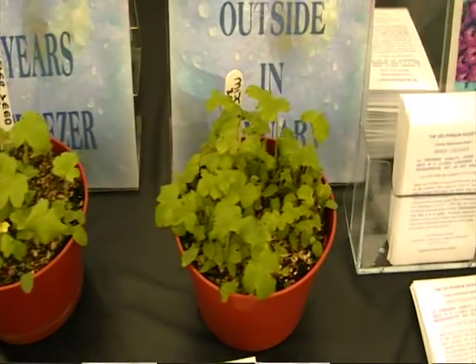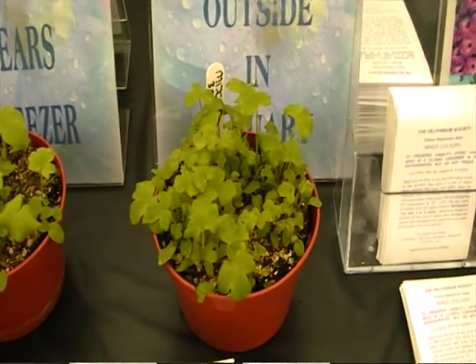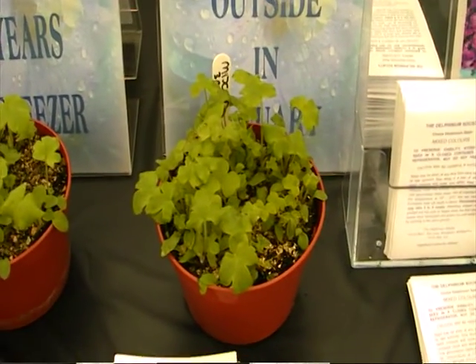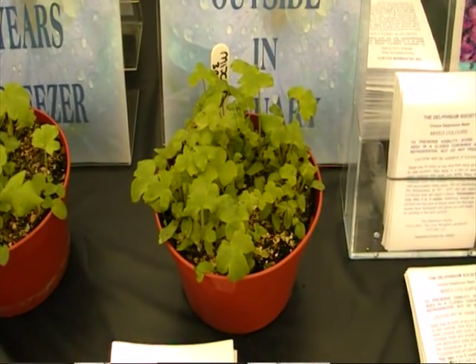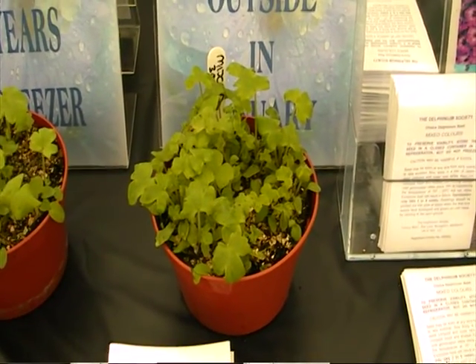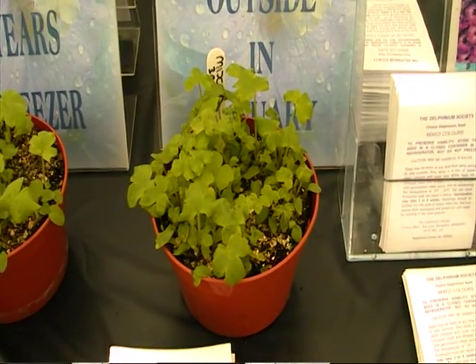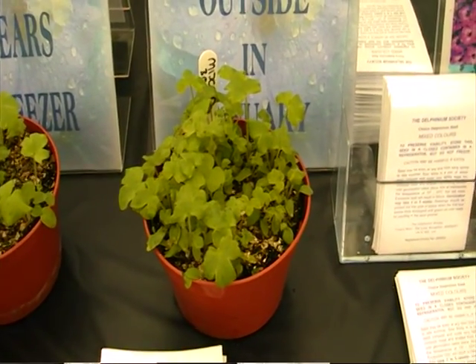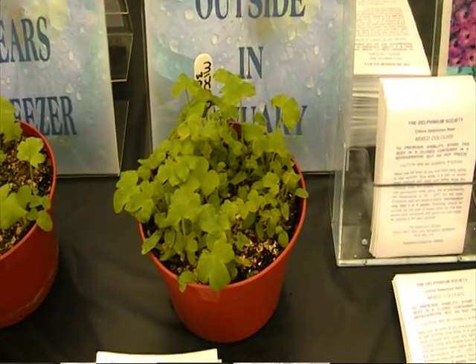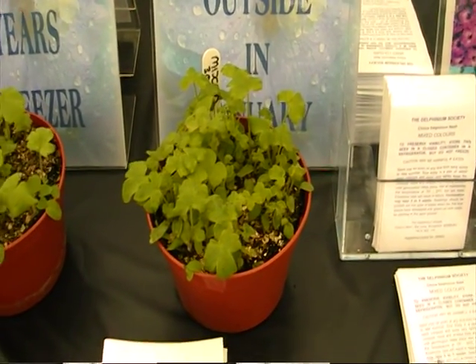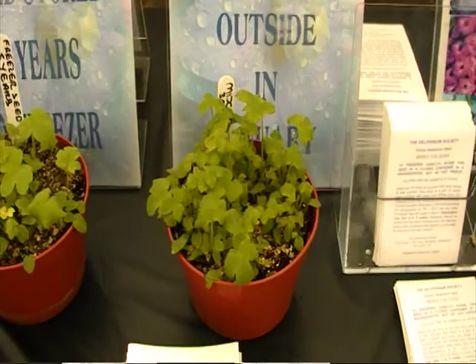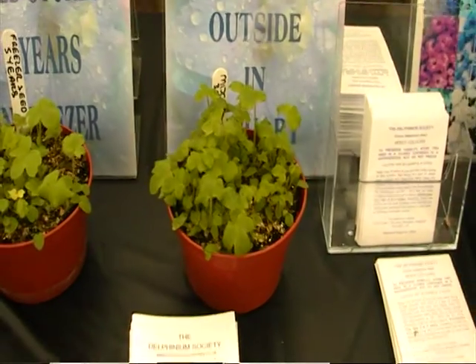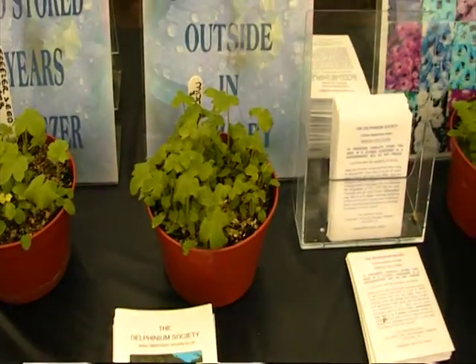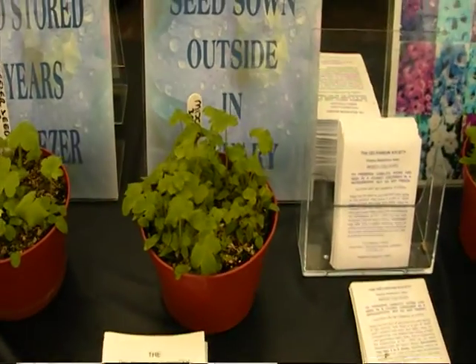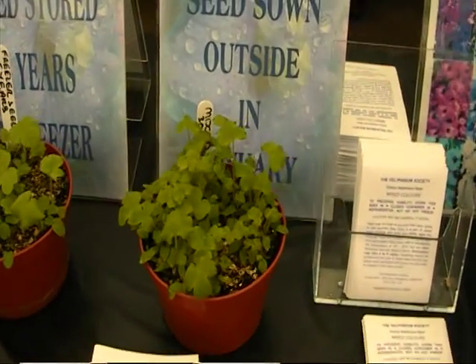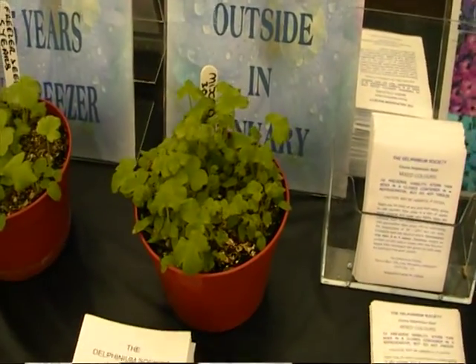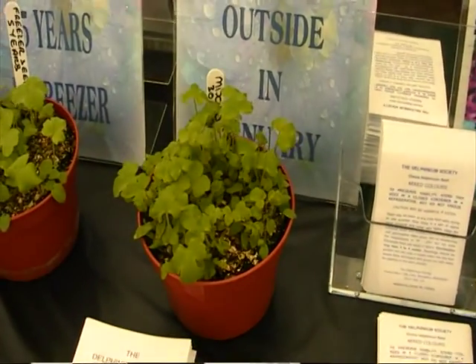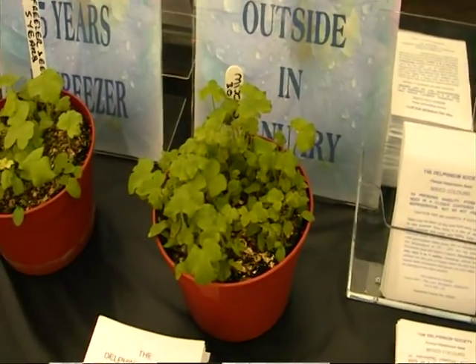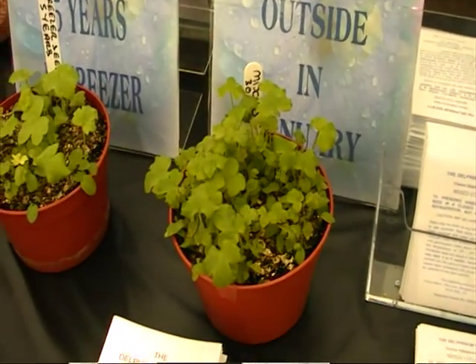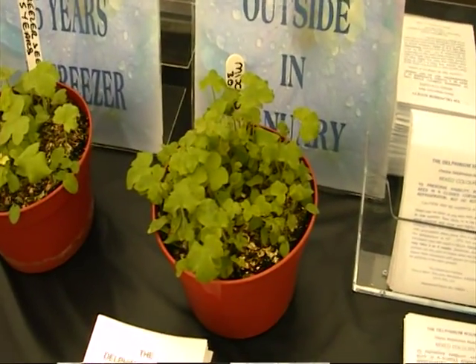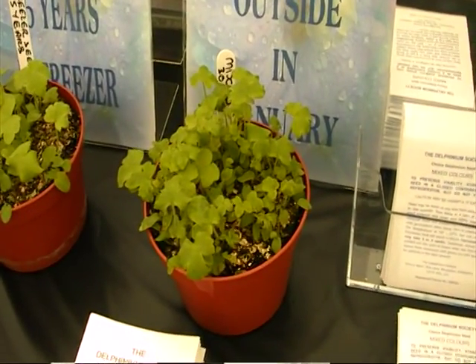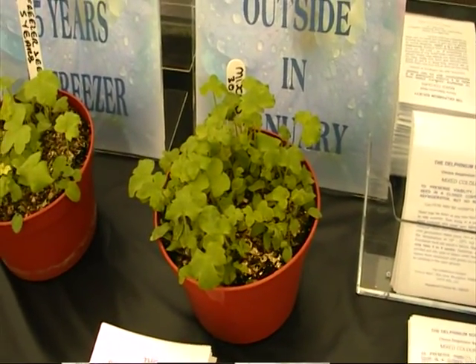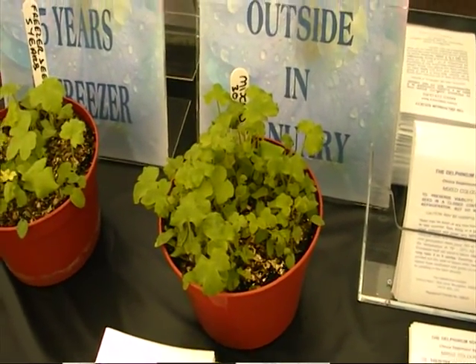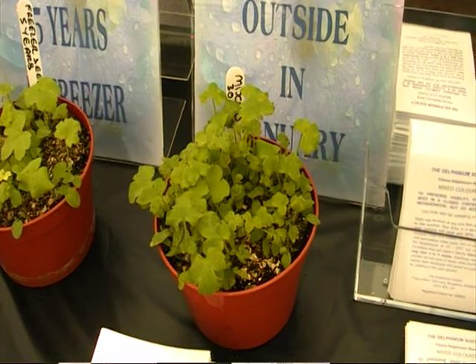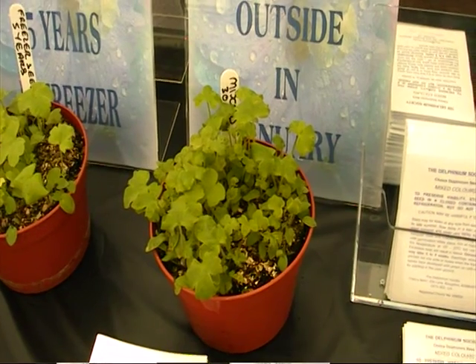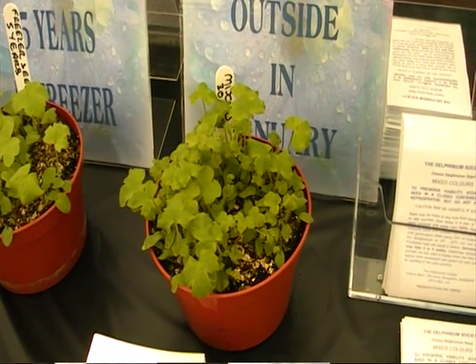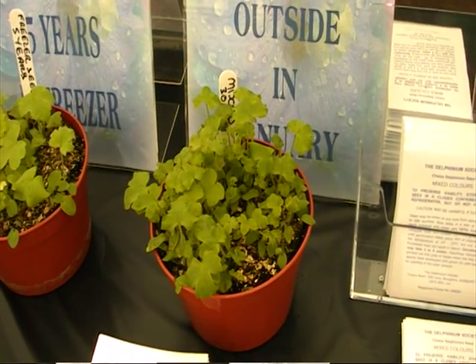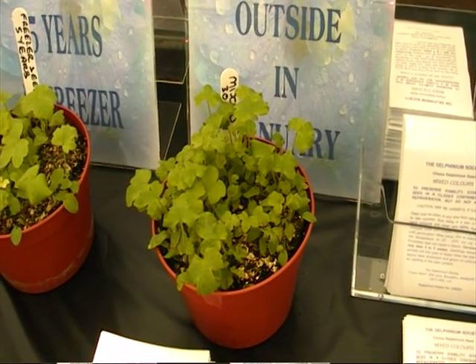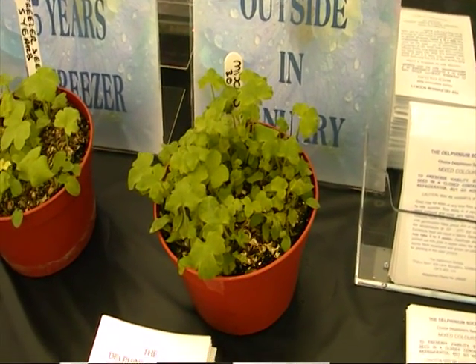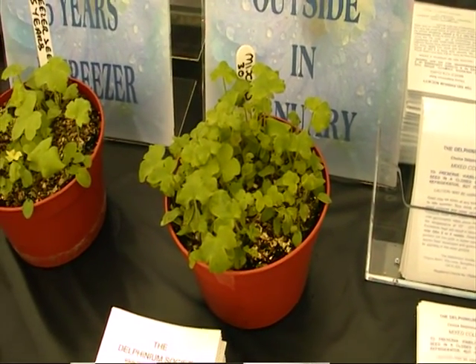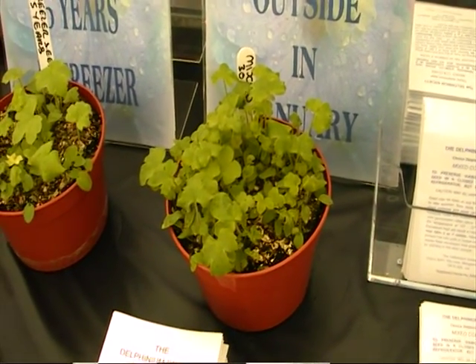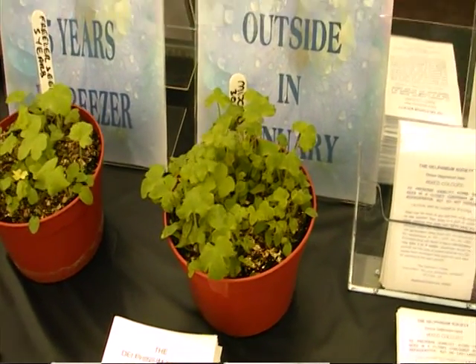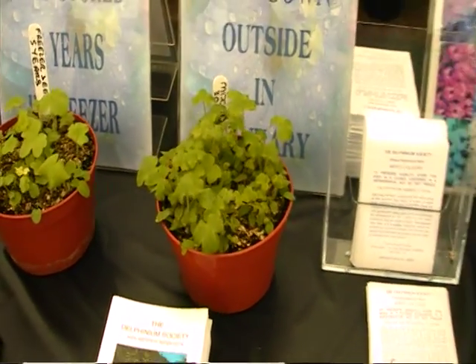New one we've done this year: seeds sown outside in January. So there you go — sown outside in January, it's had minus ten on it, it's had snow on it, and there it is before your eyes.